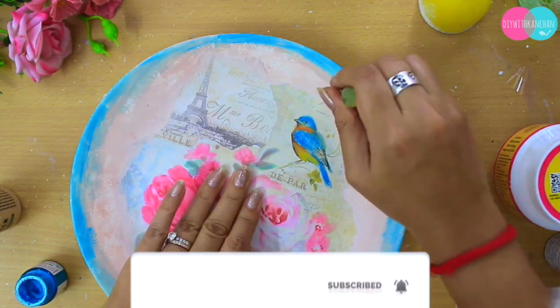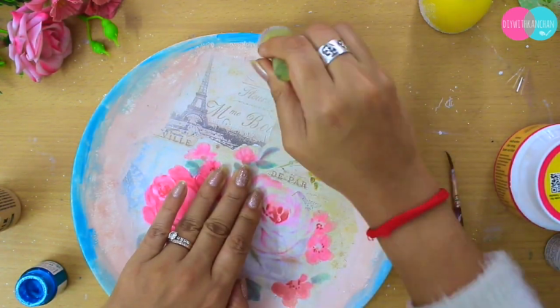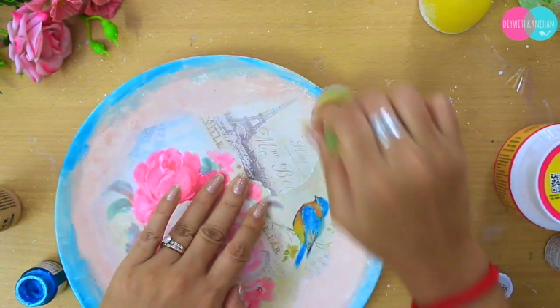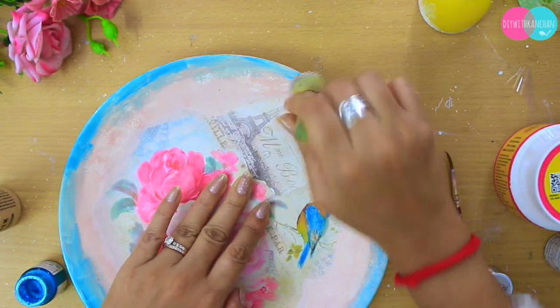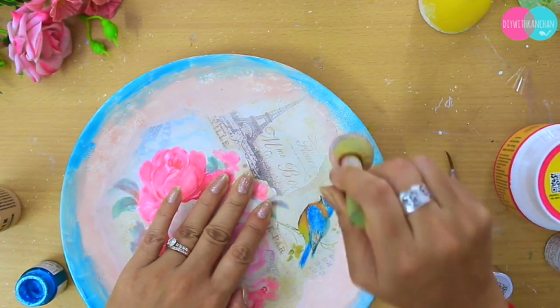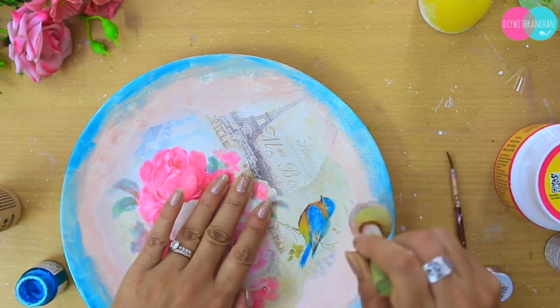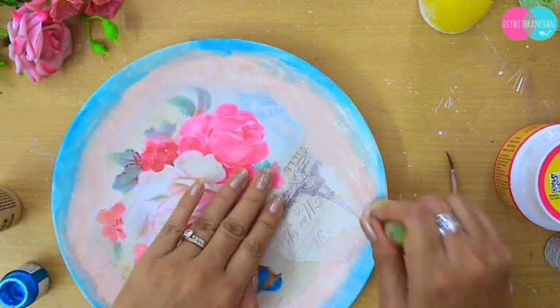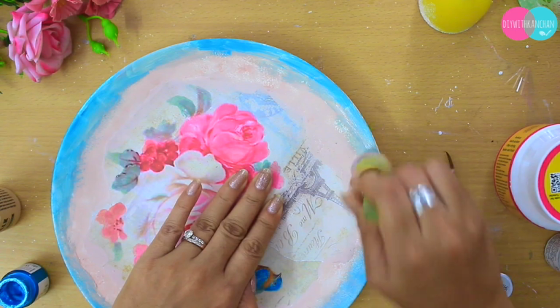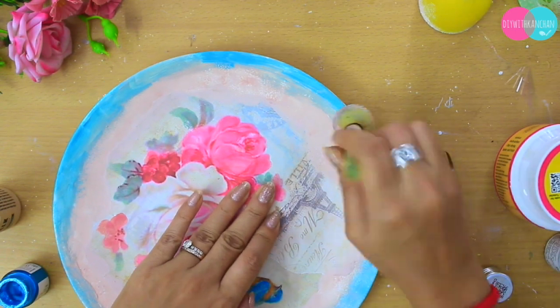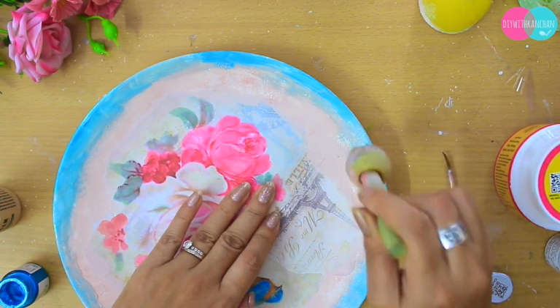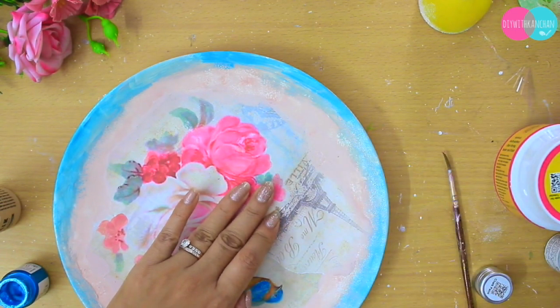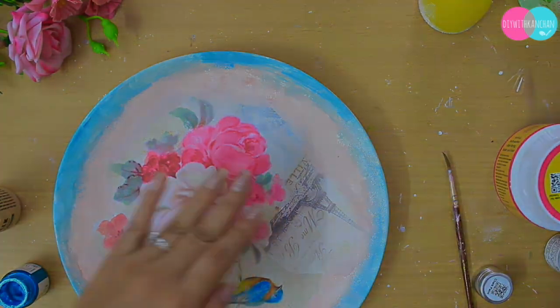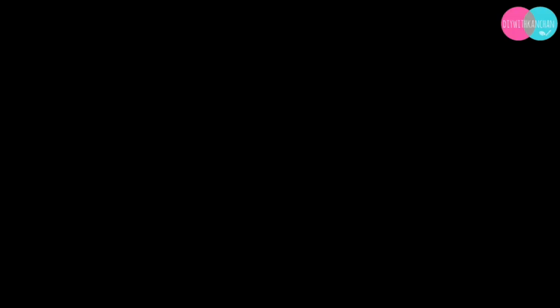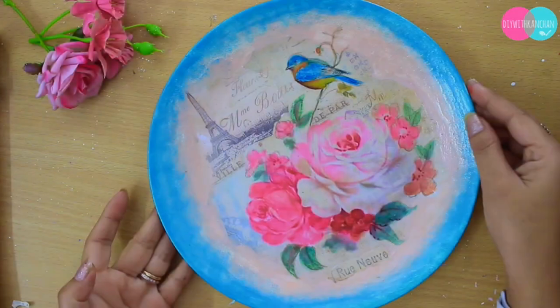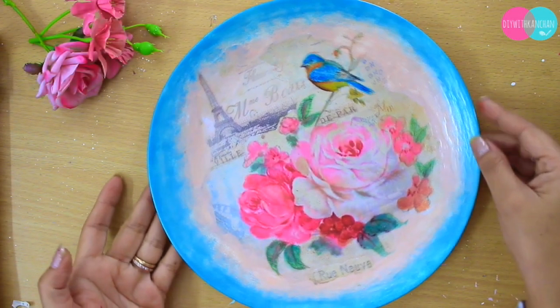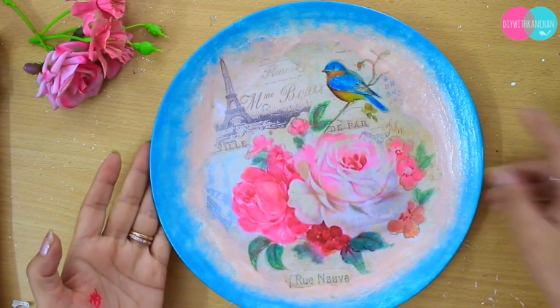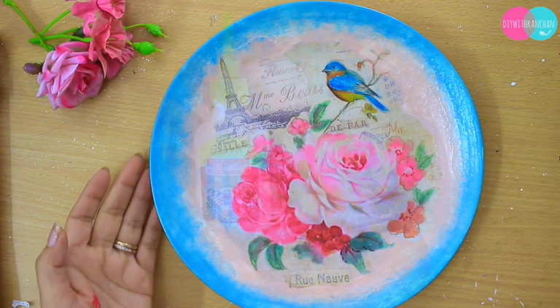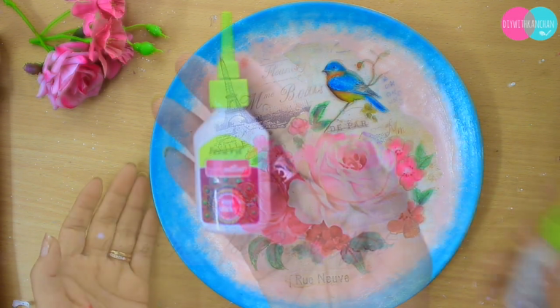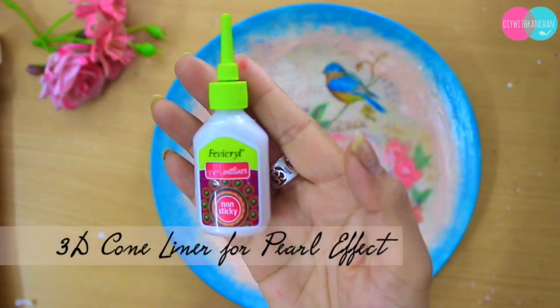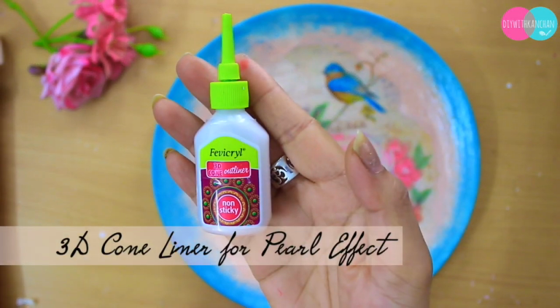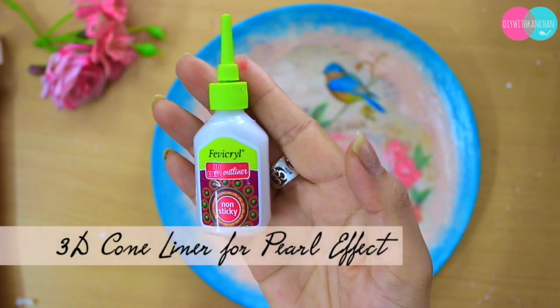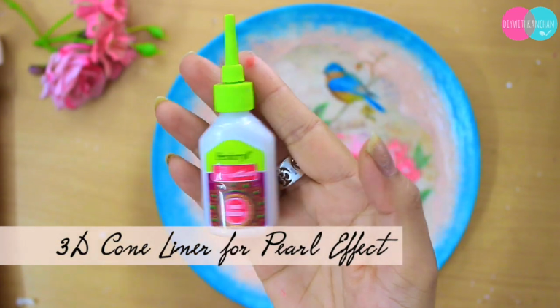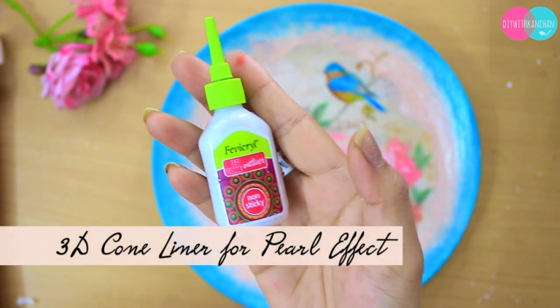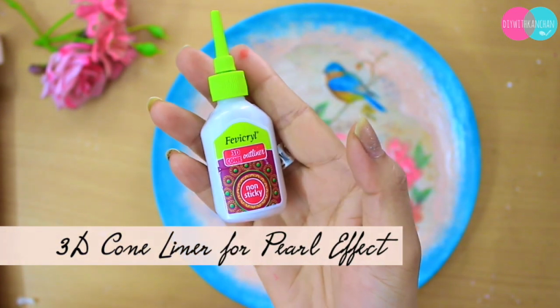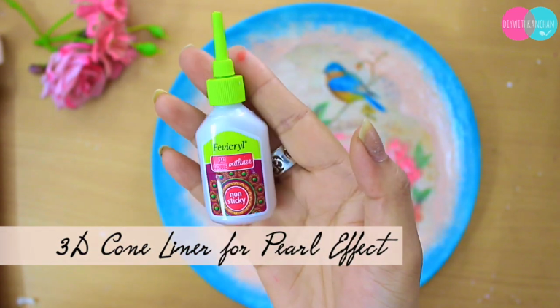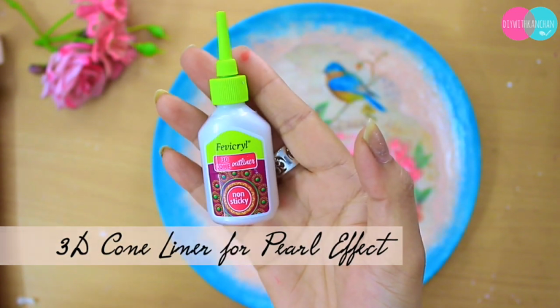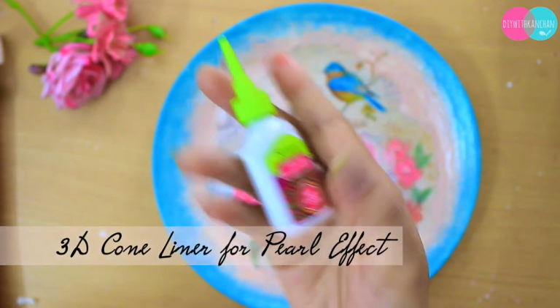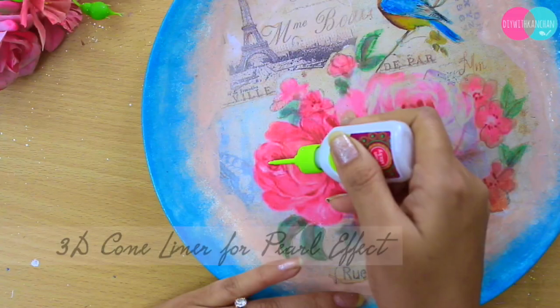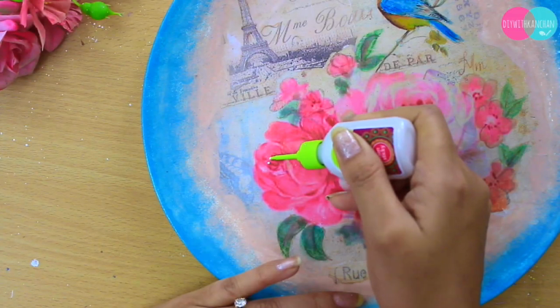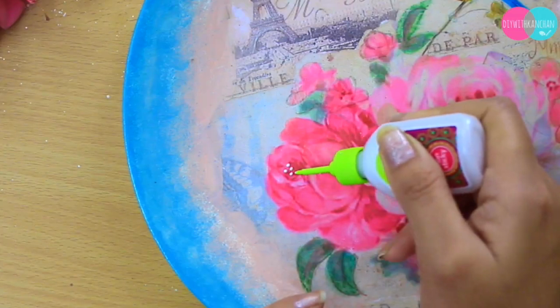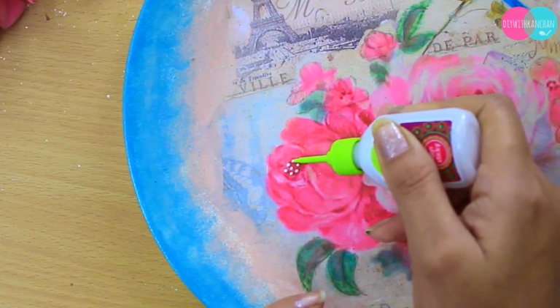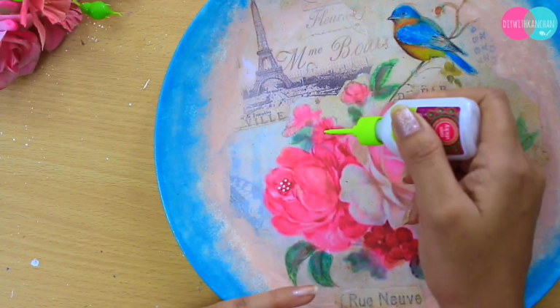For all the supplies, I'll put the link in the description box. This is how it's going to look, and after that I'm going to use this 3D cone liner to make some beautiful pearls like these.